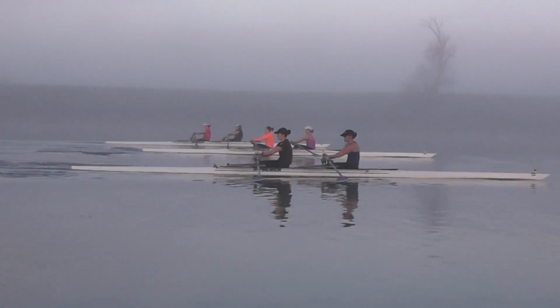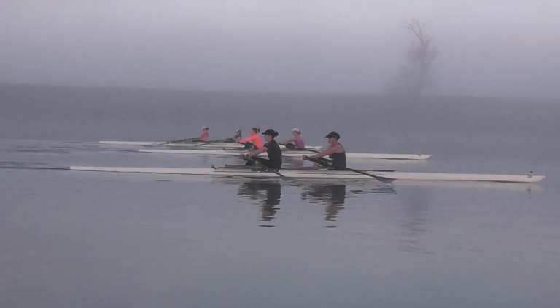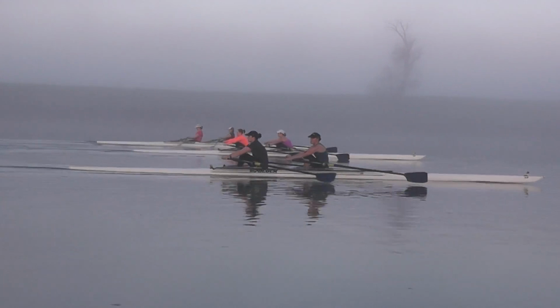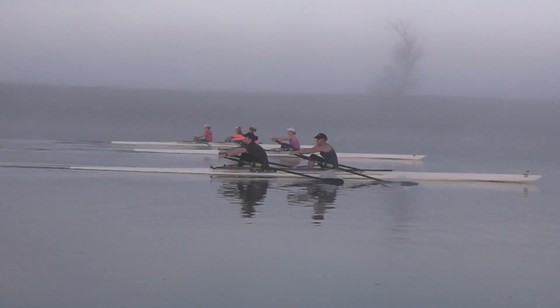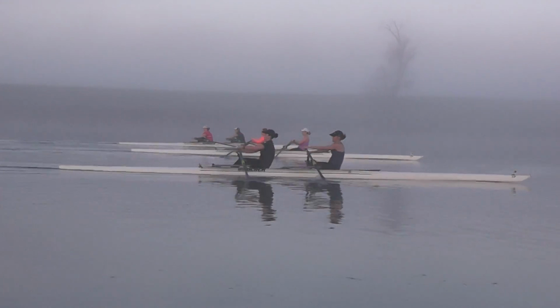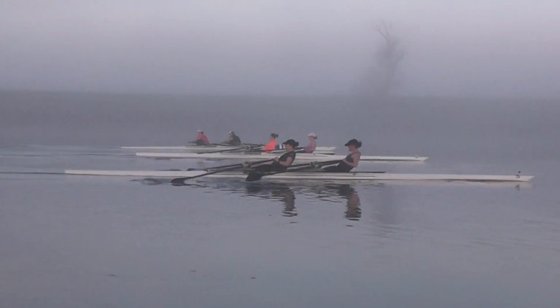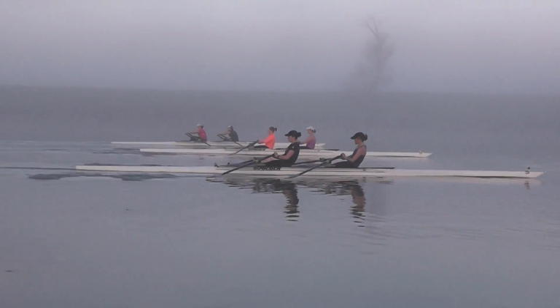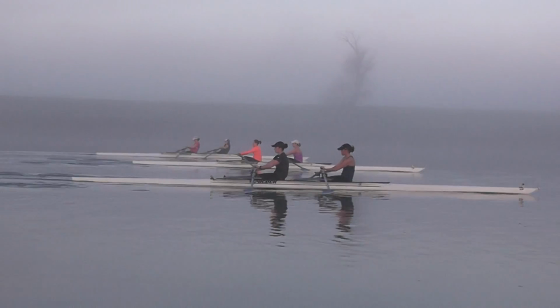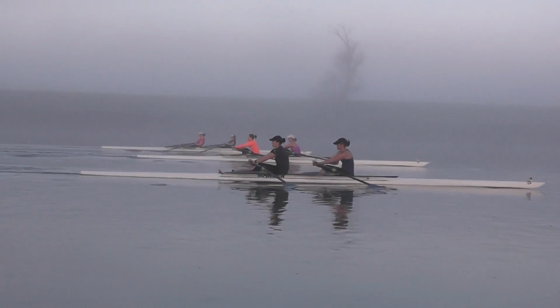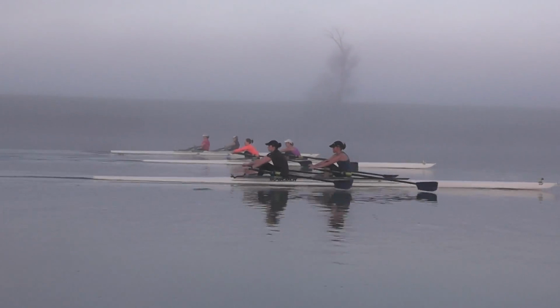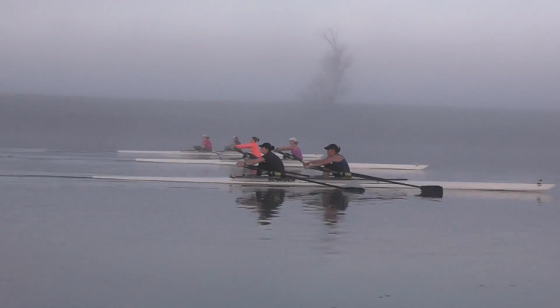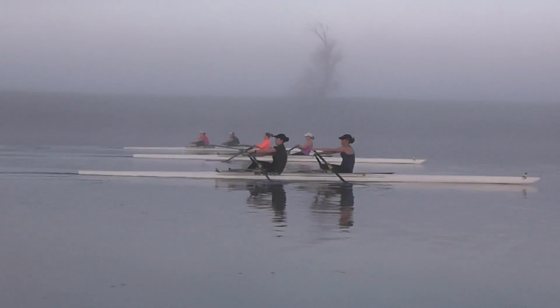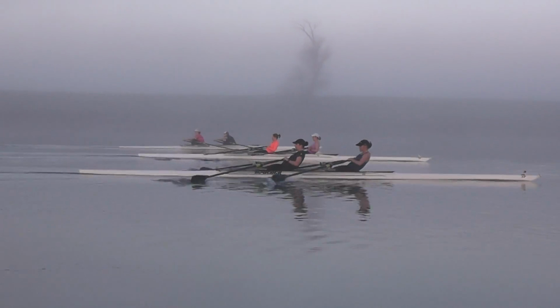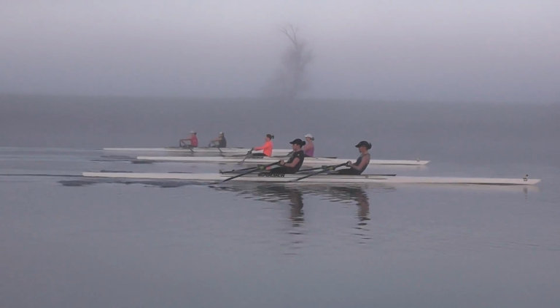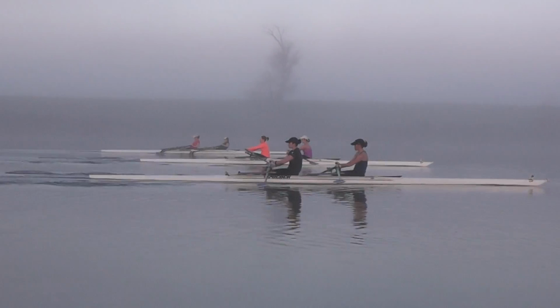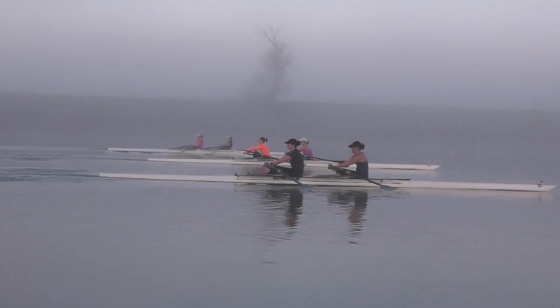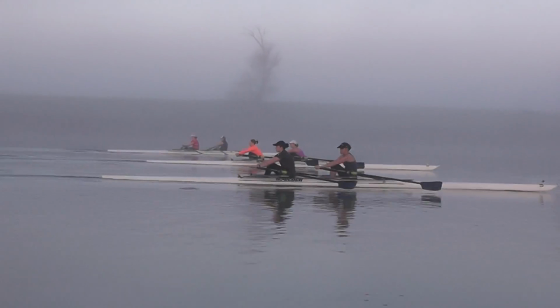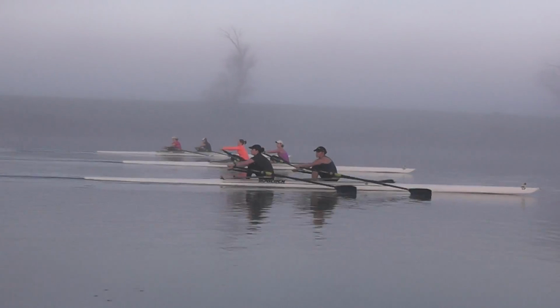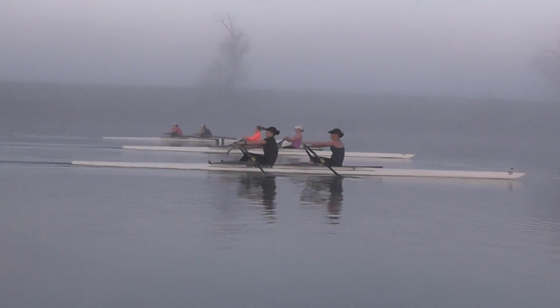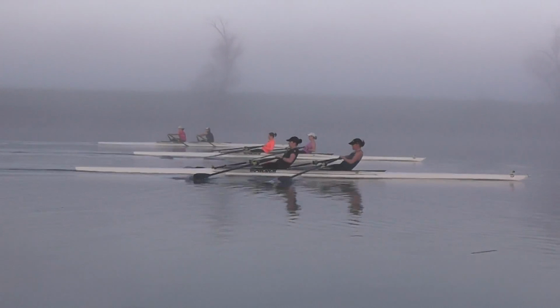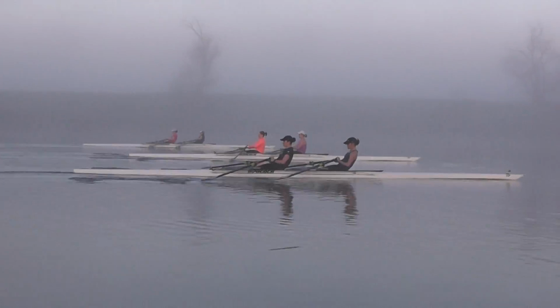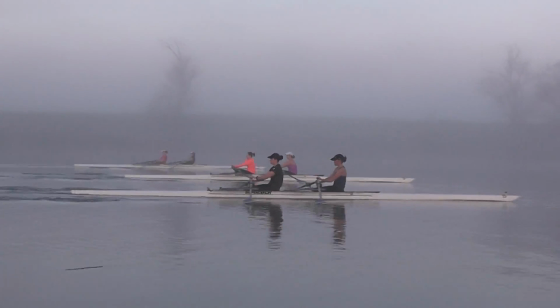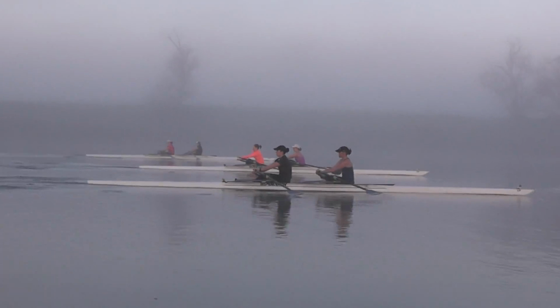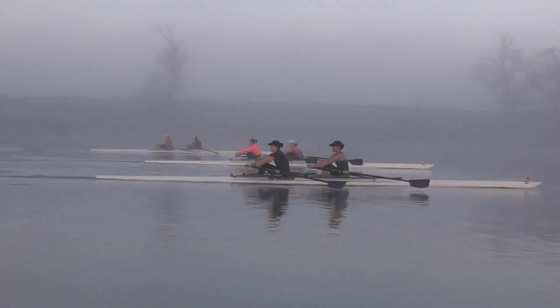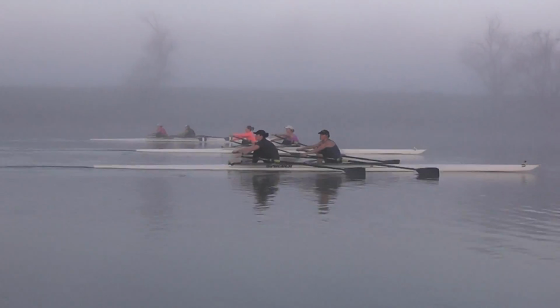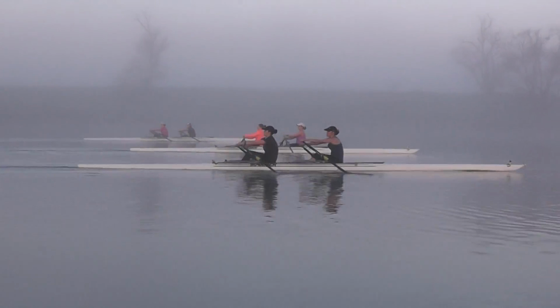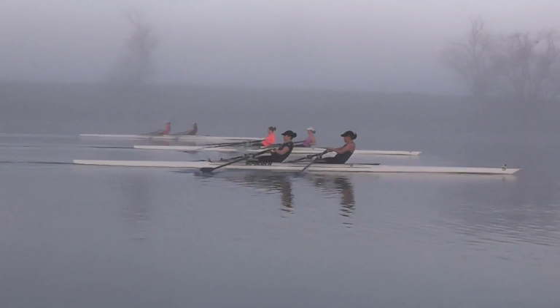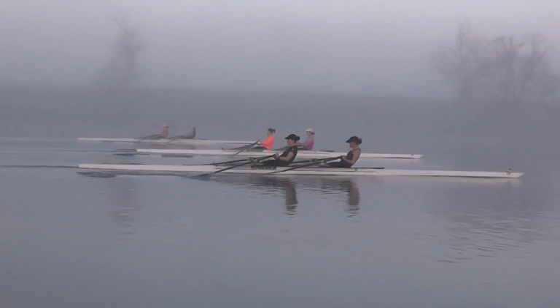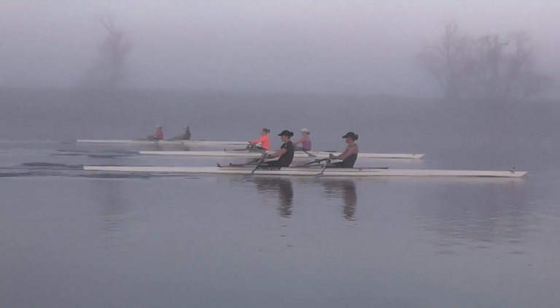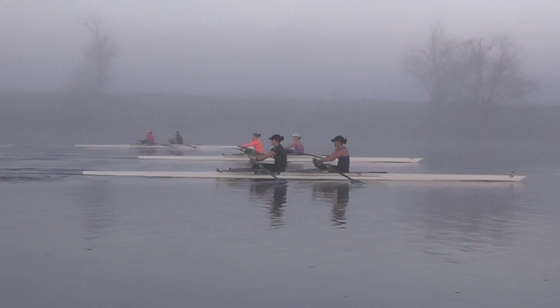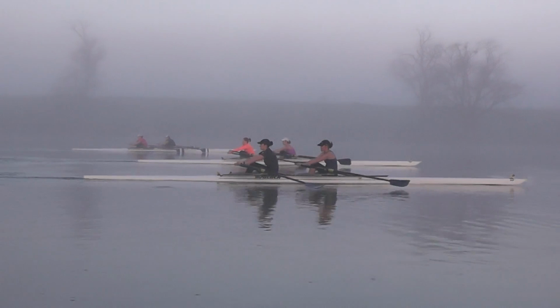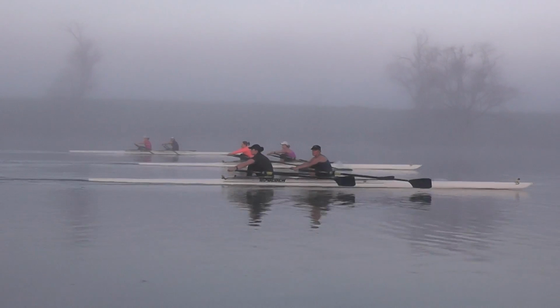We're going to be connected to the plane, pull it into the catch here. We're going to live on that lunge here, all three boats. Live on lunge, just let the boat run underneath you, just roll gradually controlled into the catch. All simply bearing.